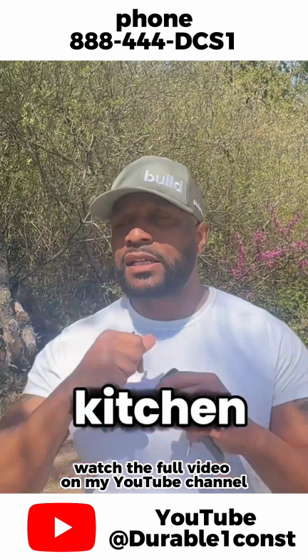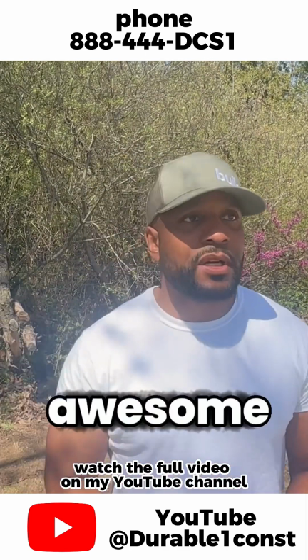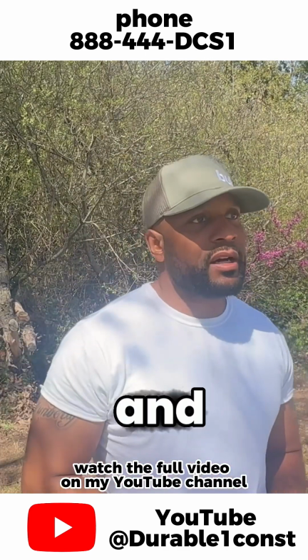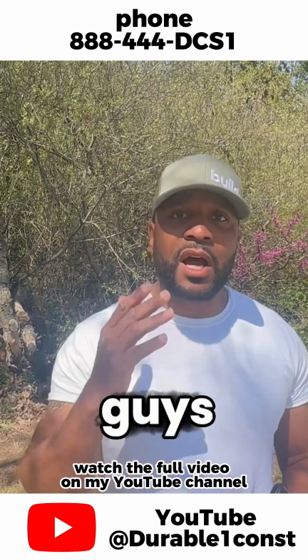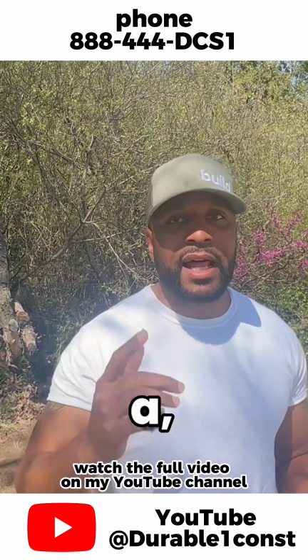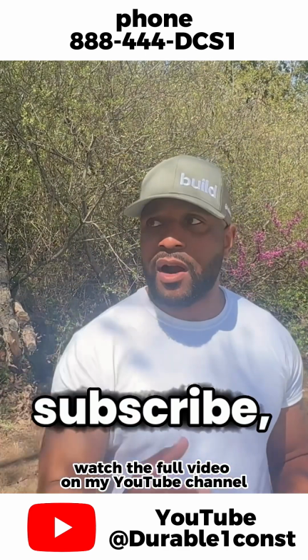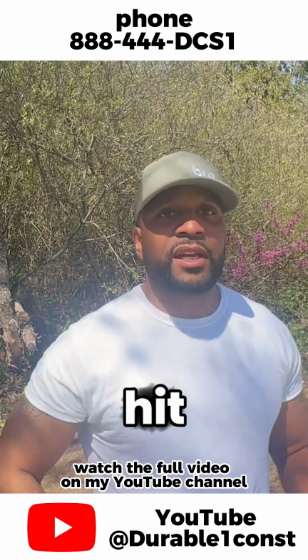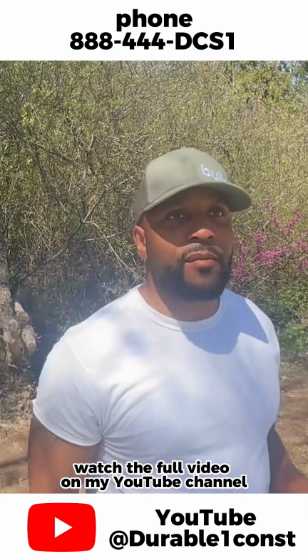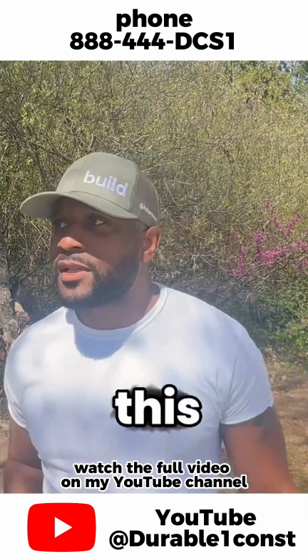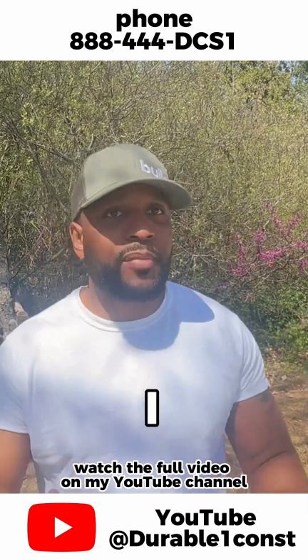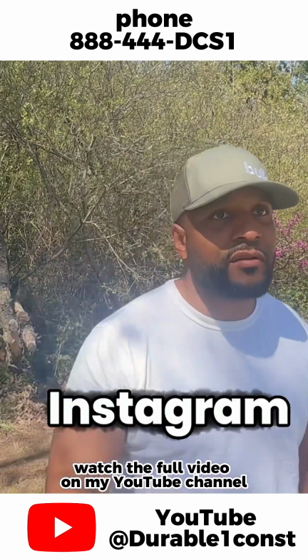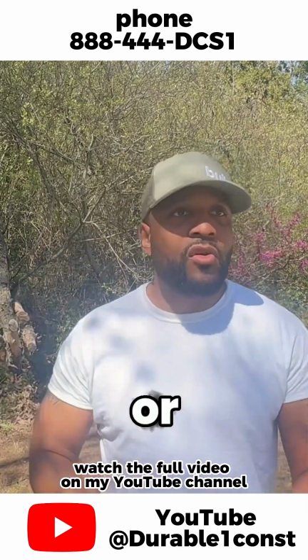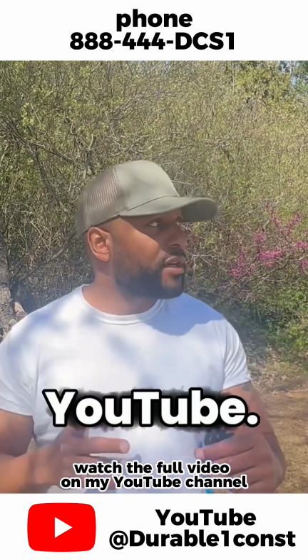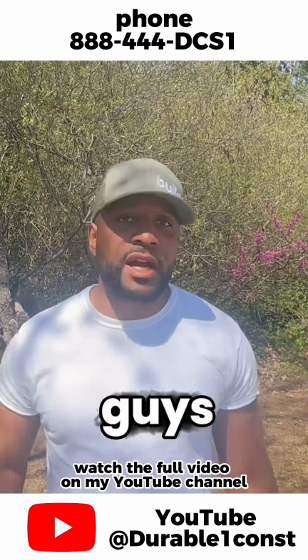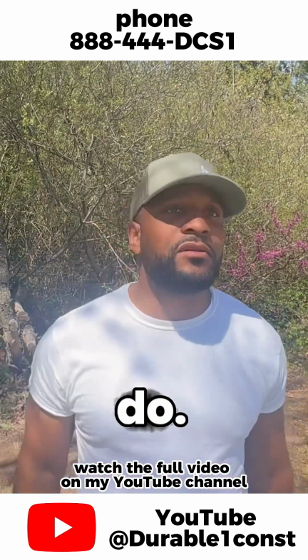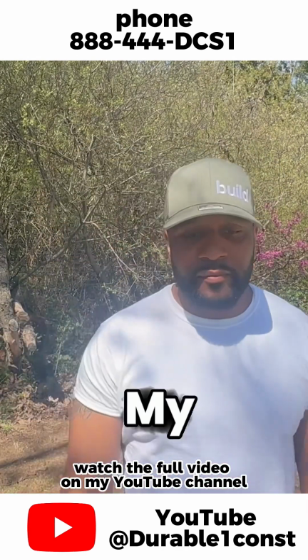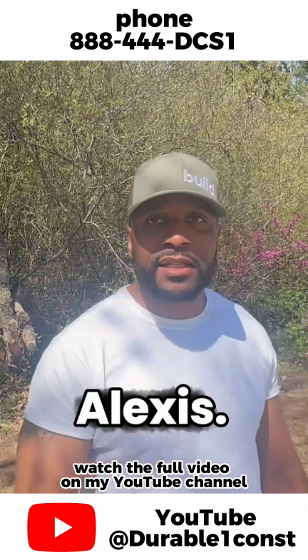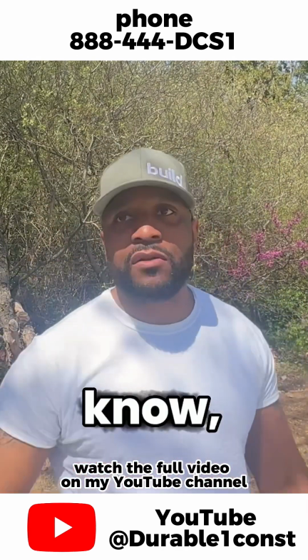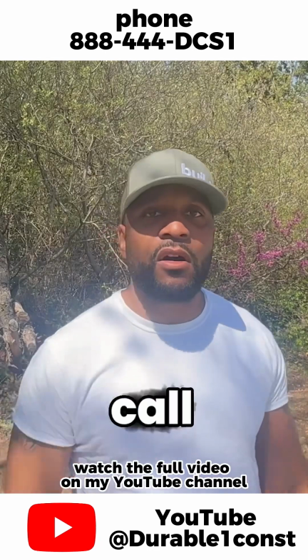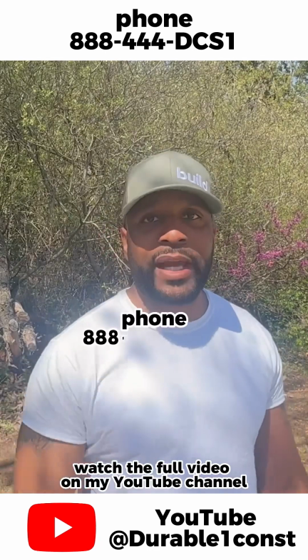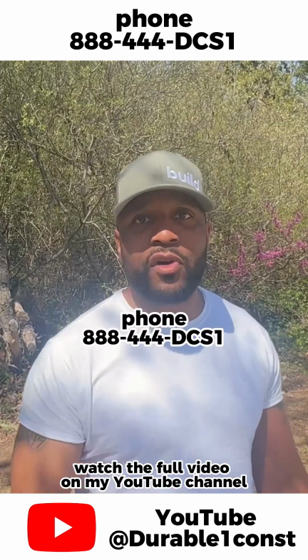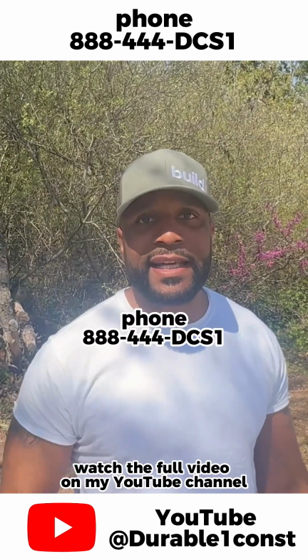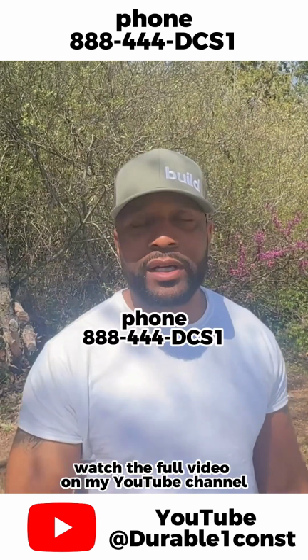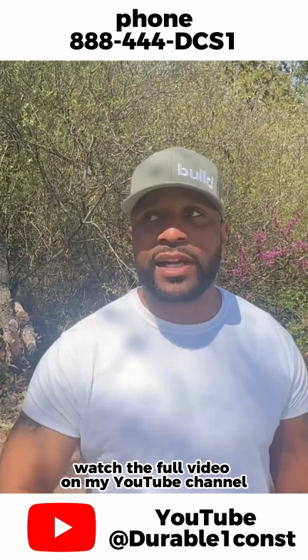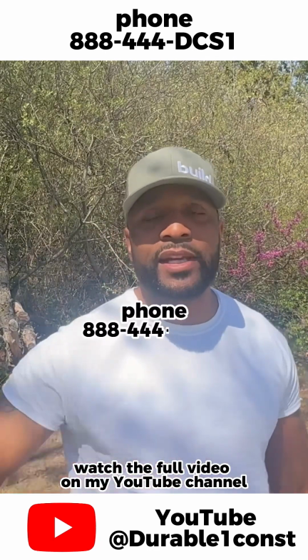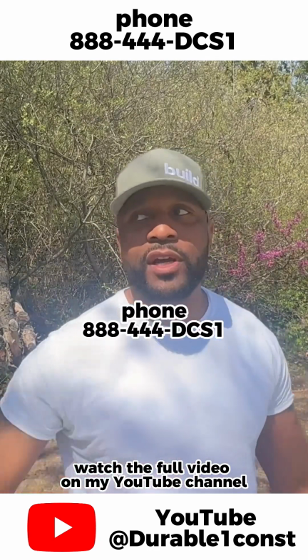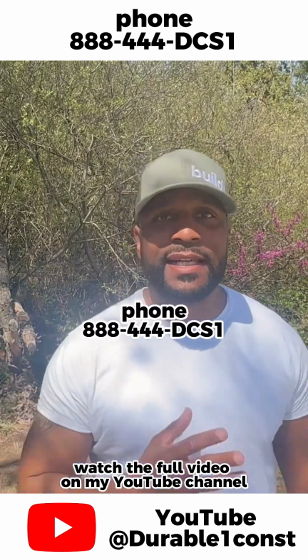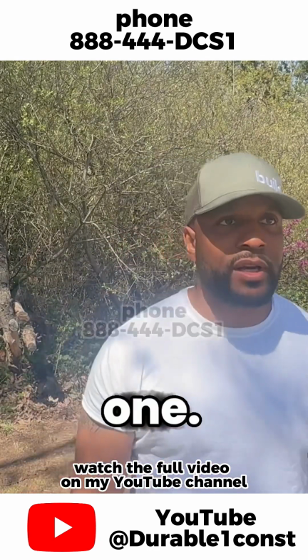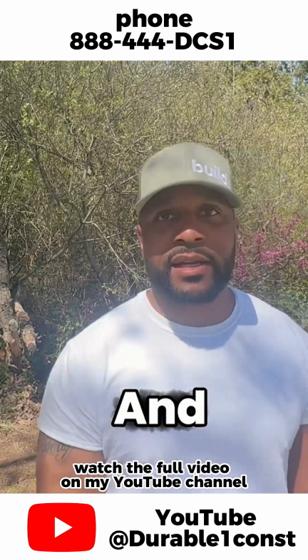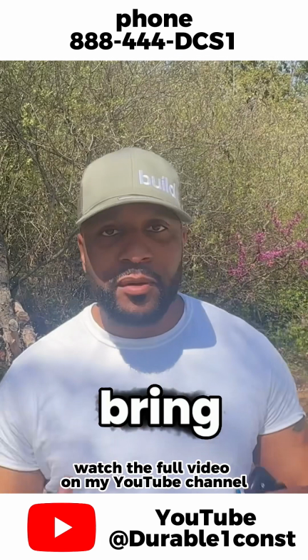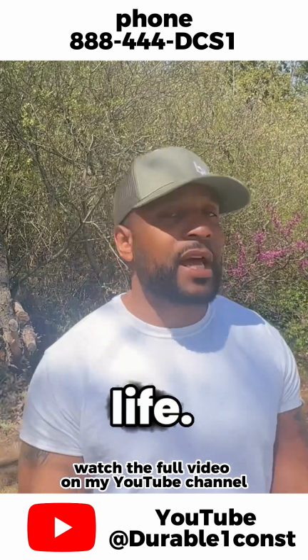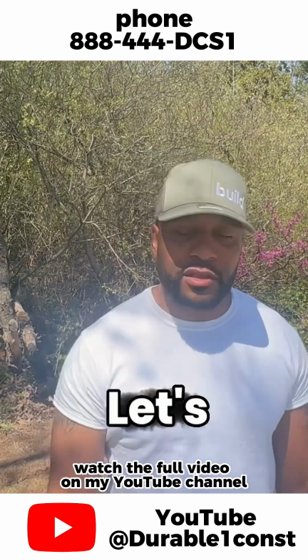This kitchen is awesome and I hope you guys like it. Hit a like, hit a subscribe, hit a double tap — whatever platform this is, whether I post it on Instagram or YouTube, you guys know what to do. My name is Alexis. Give me a call at 888-444-DCS1. Once again, that's 888-444-DCS1. And let's bring up your five days of life and let's do it.